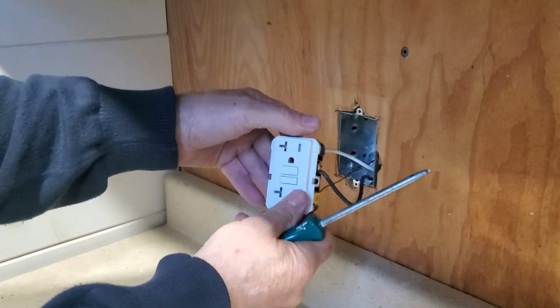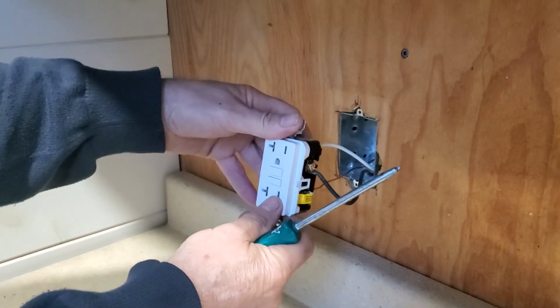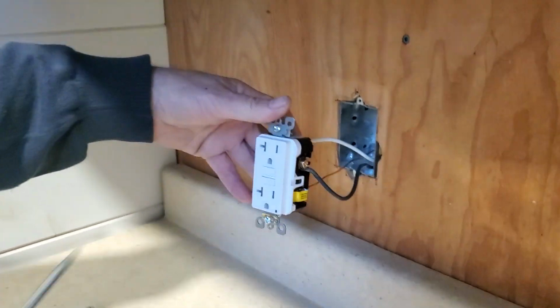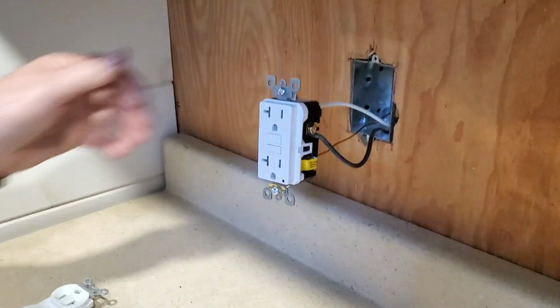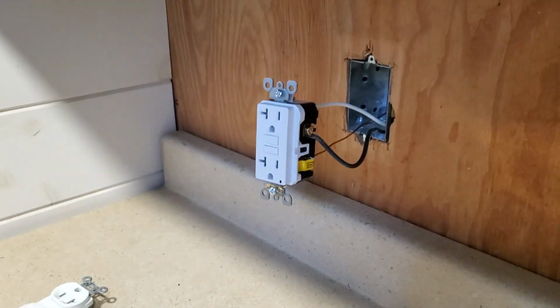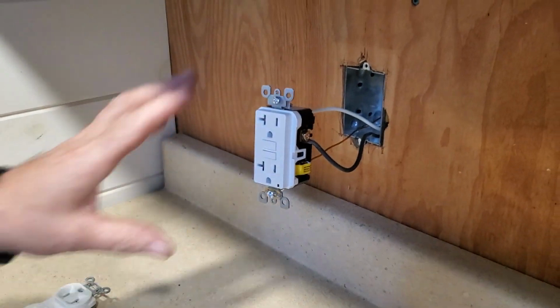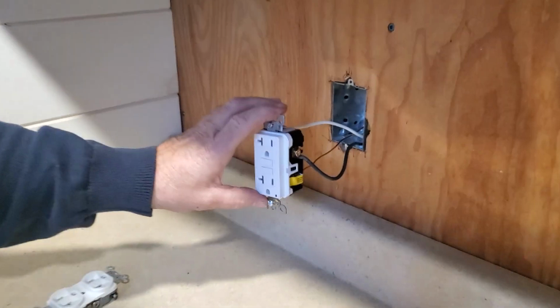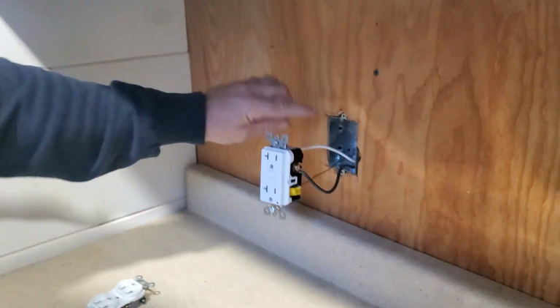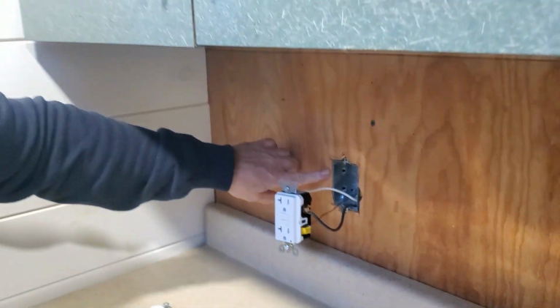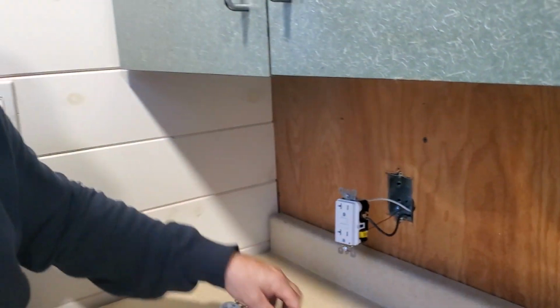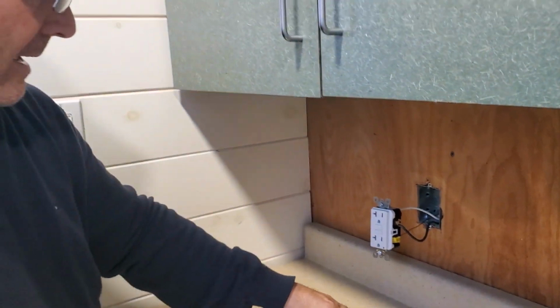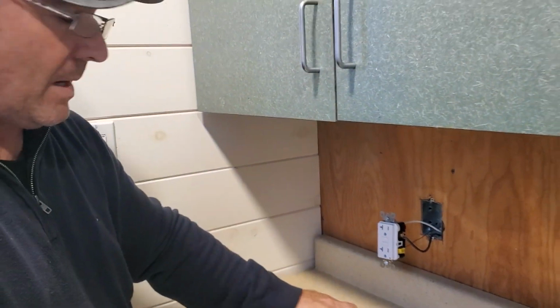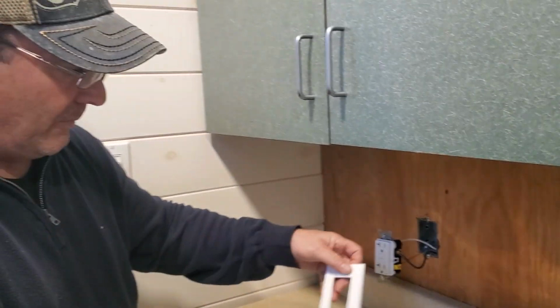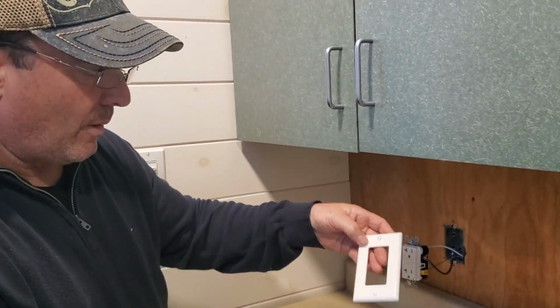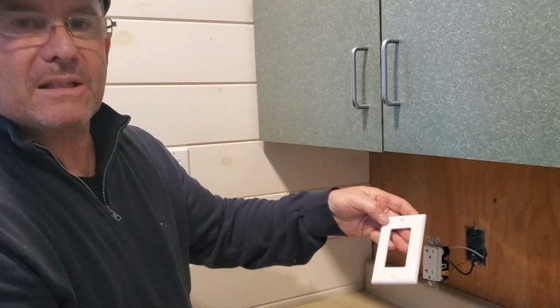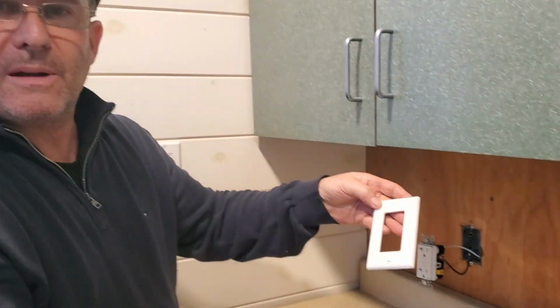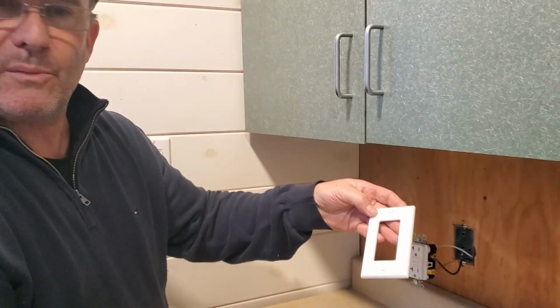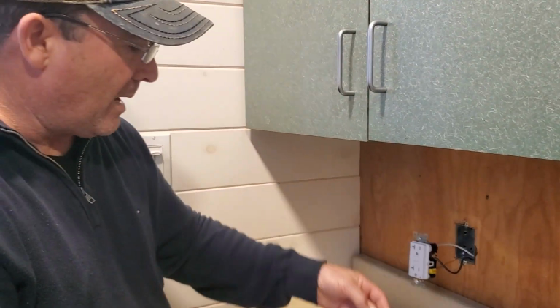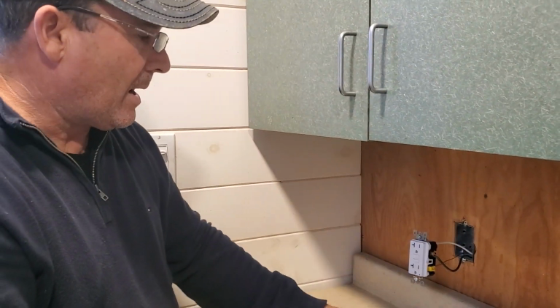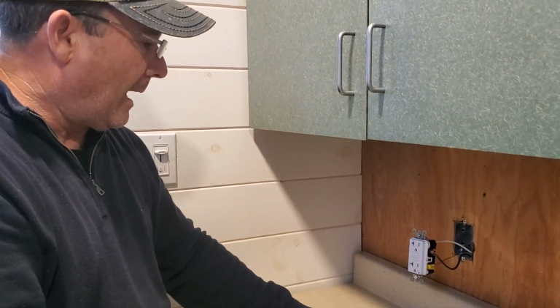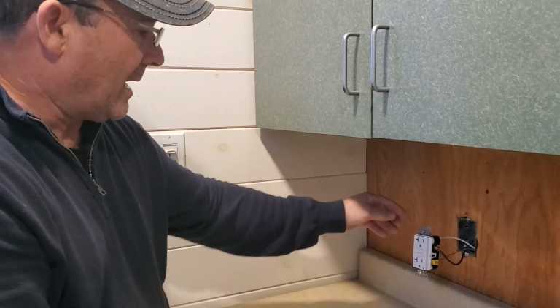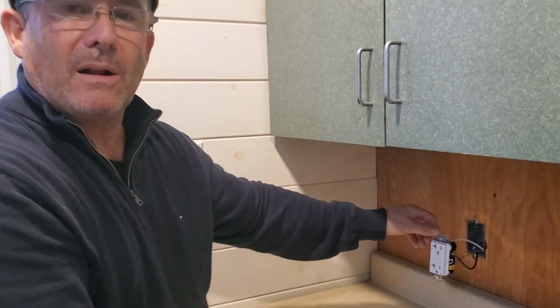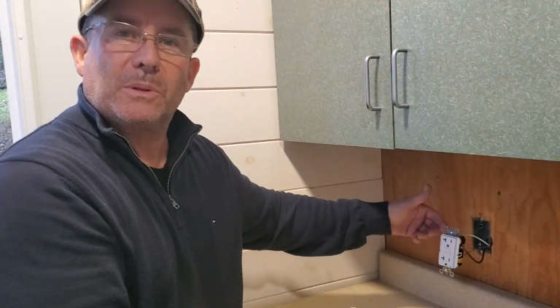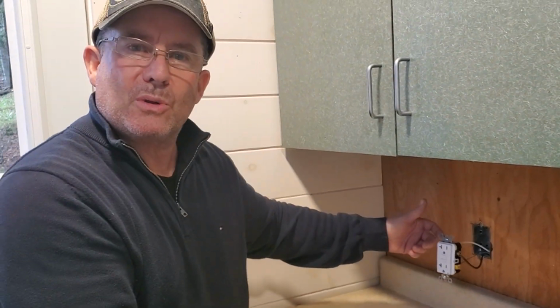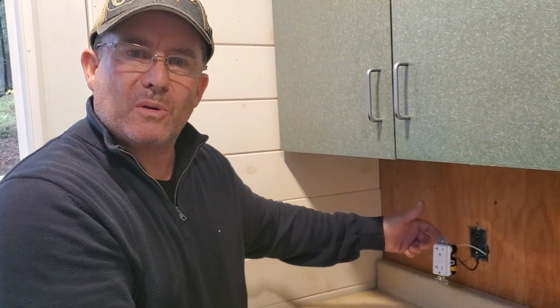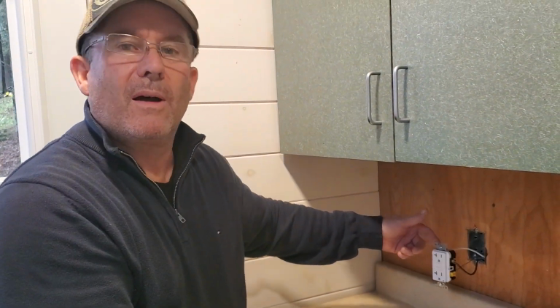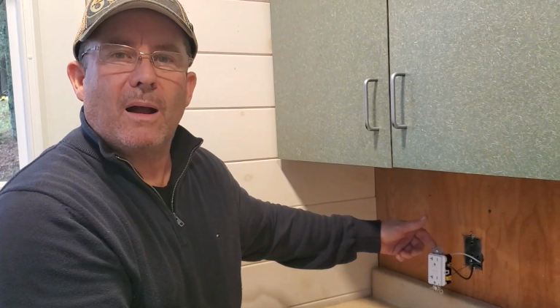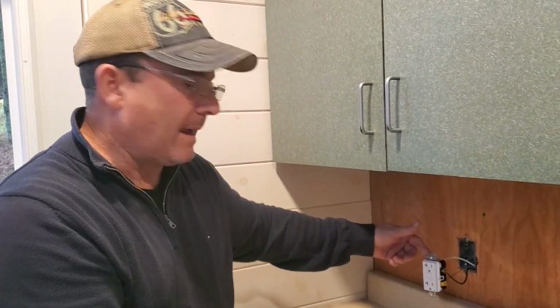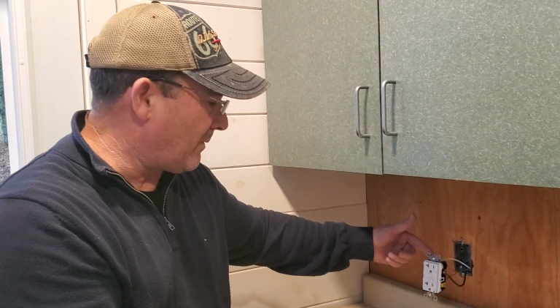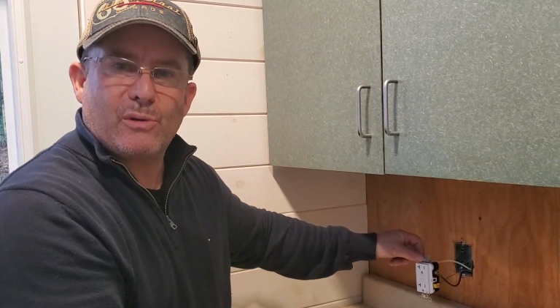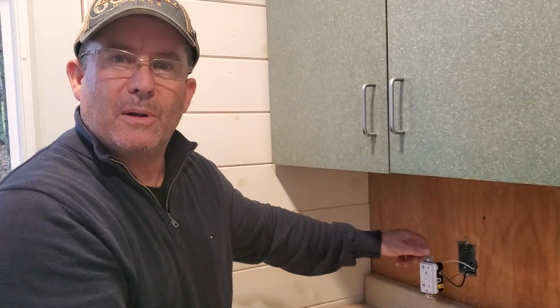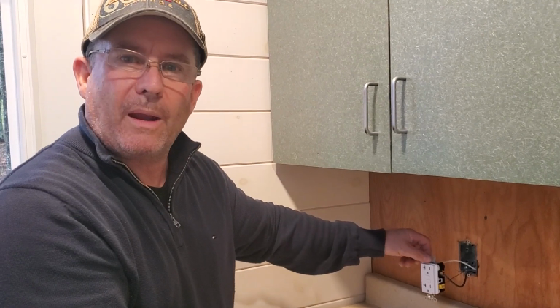That's as easy as it is. Once this gets pushed back and screwed into the 1104 box, then you can put a decorative cover on. If you're not comfortable doing this sort of work yourself, do hire a certified electrician to come and do it for you.